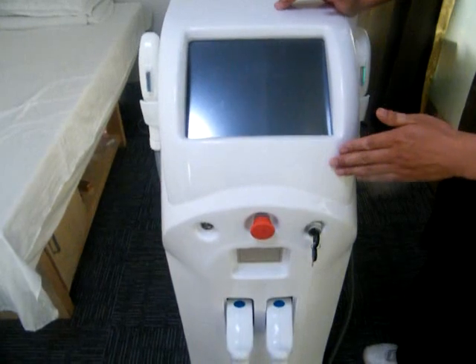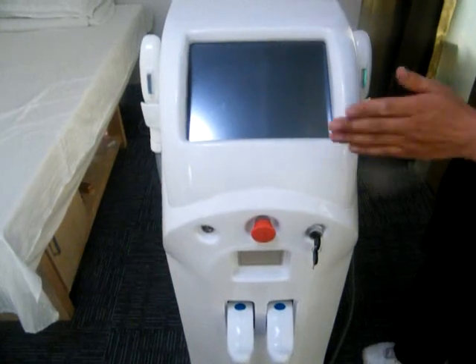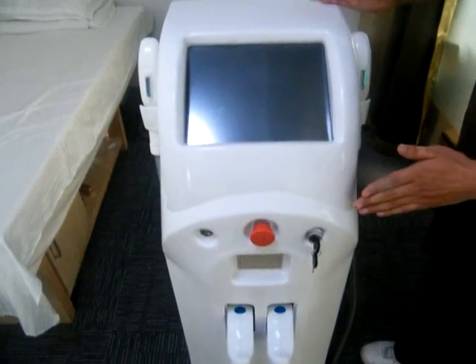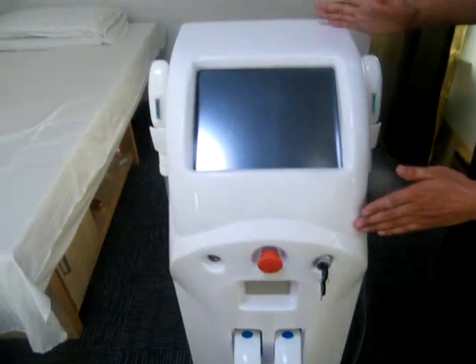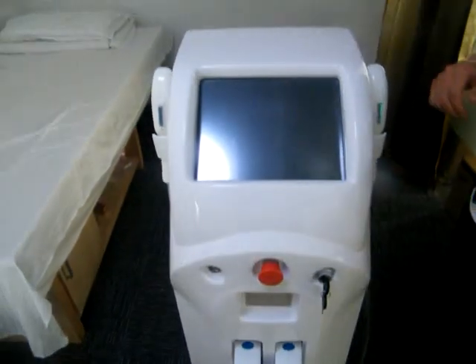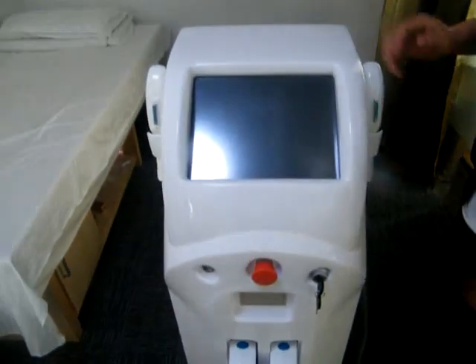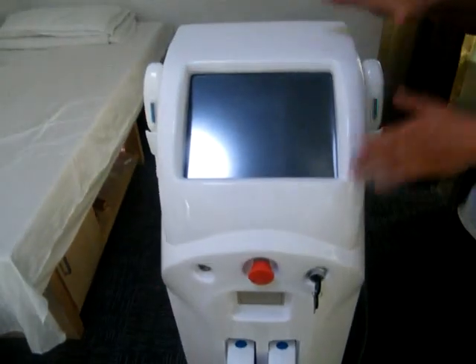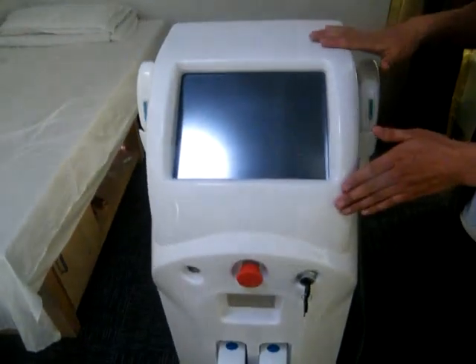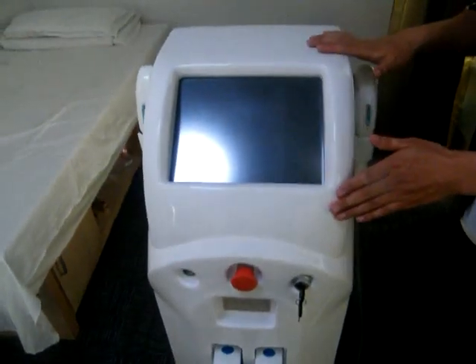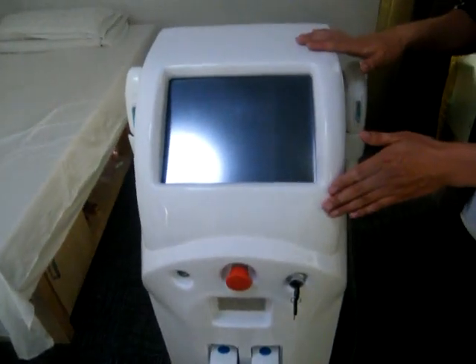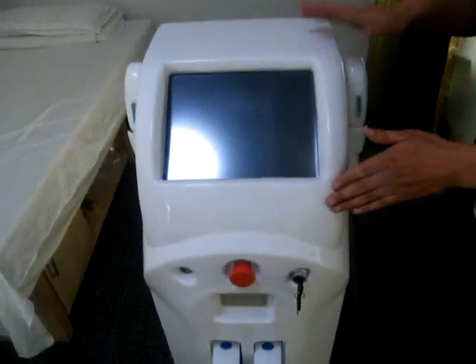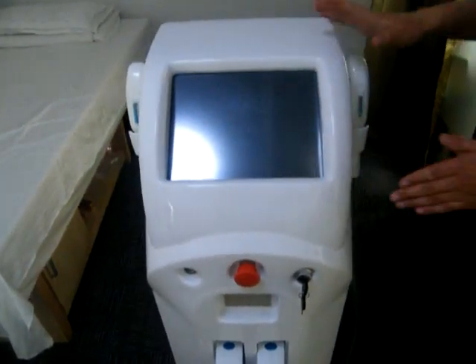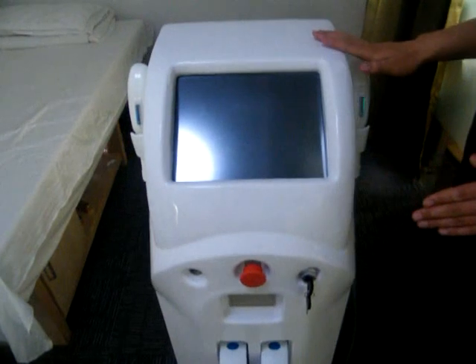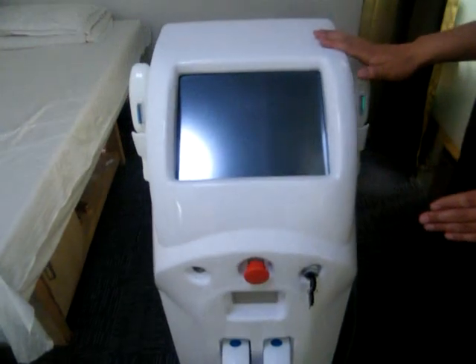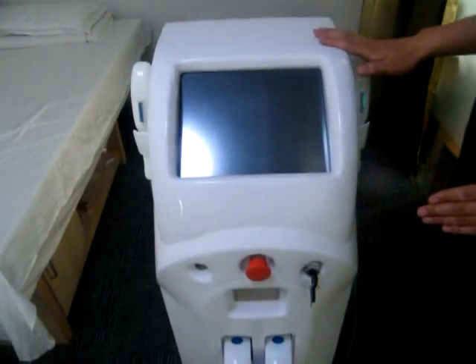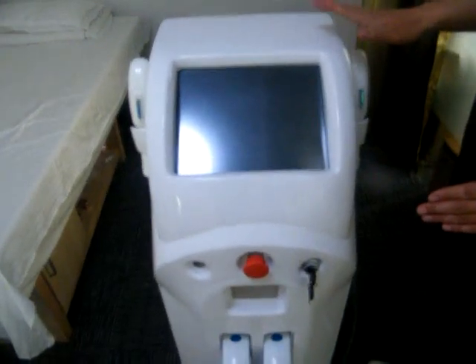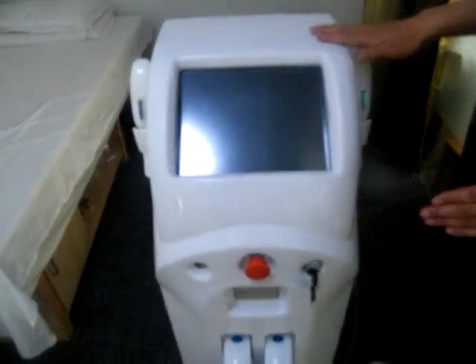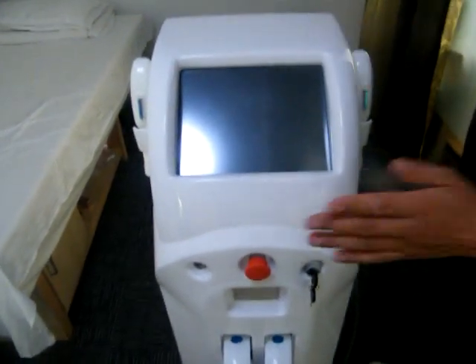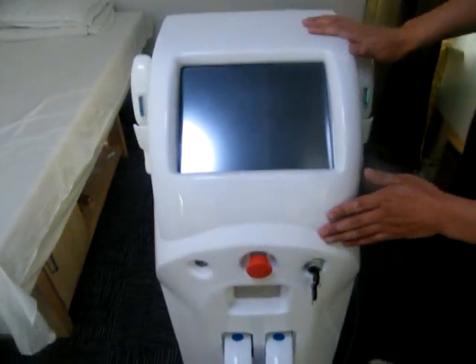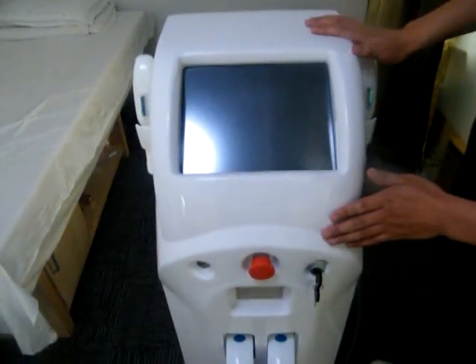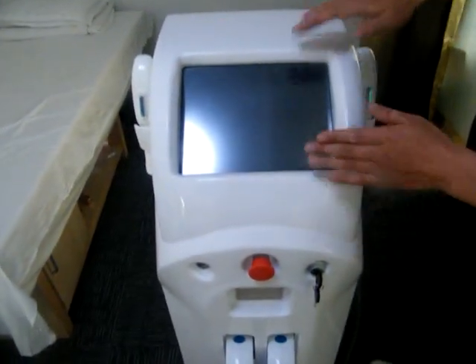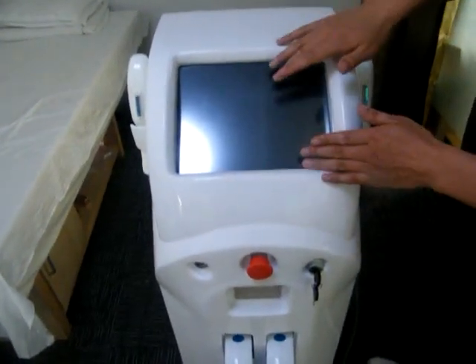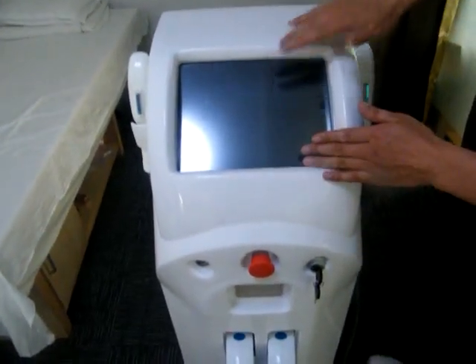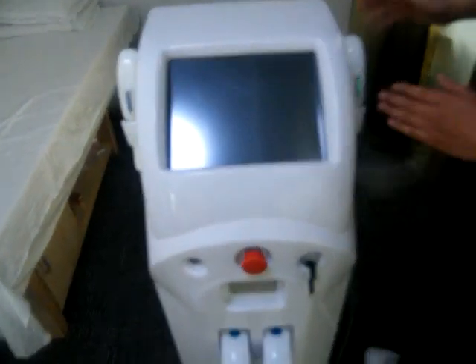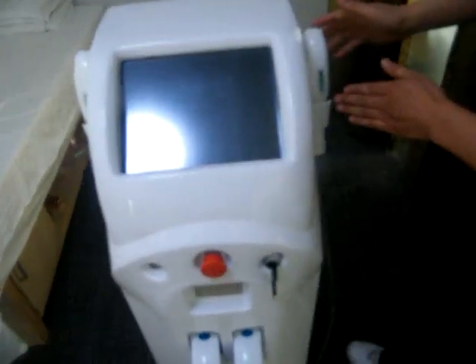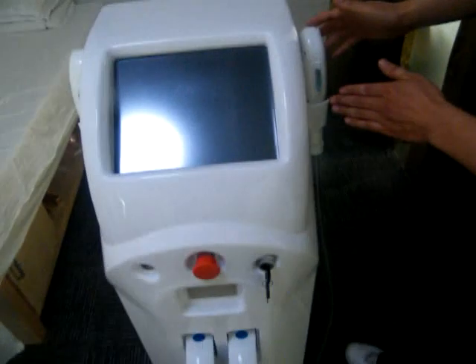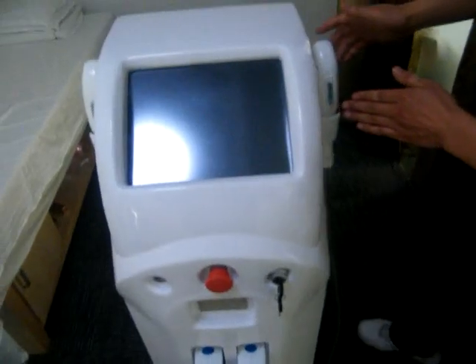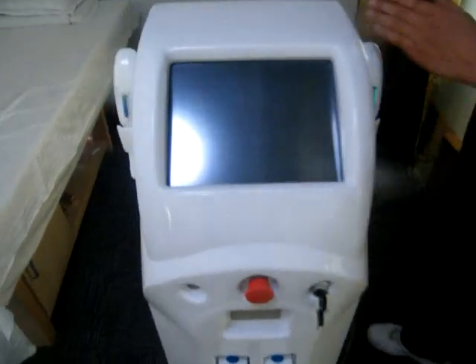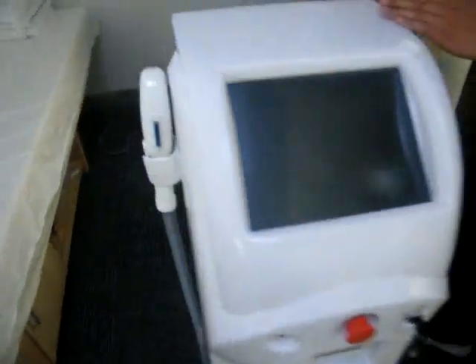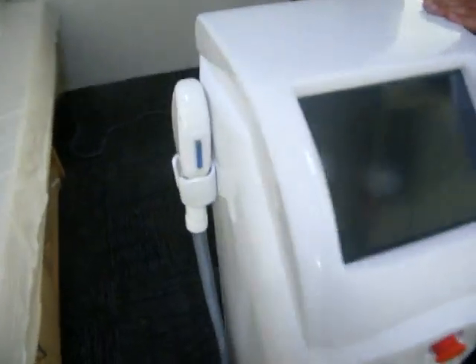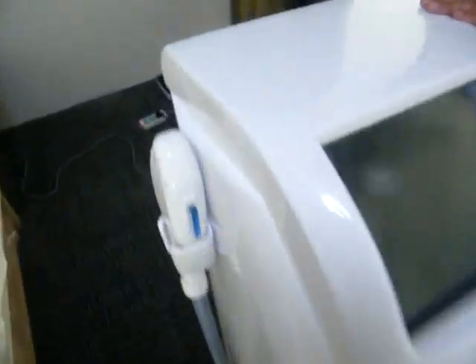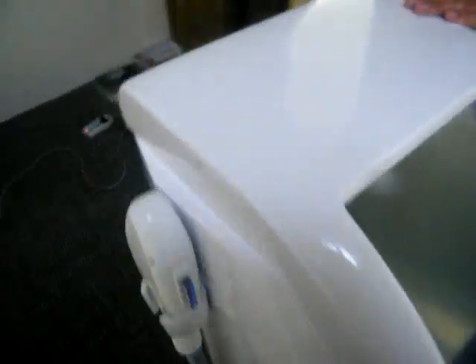Let's see the machine here. The machine consists of four parts: the main body, the display, the handpiece, and the service panel from the back.